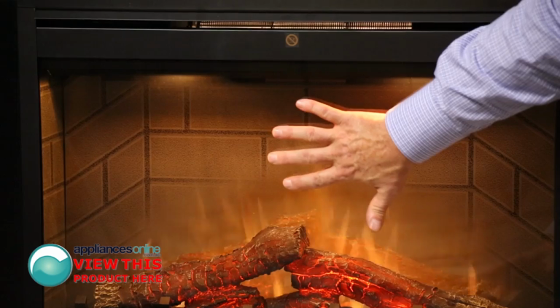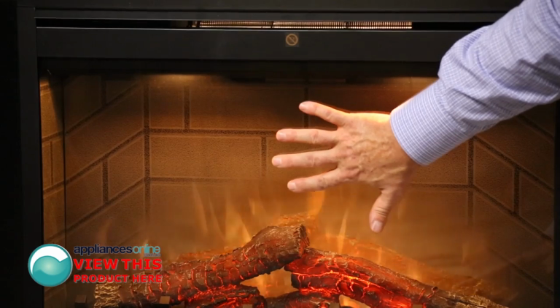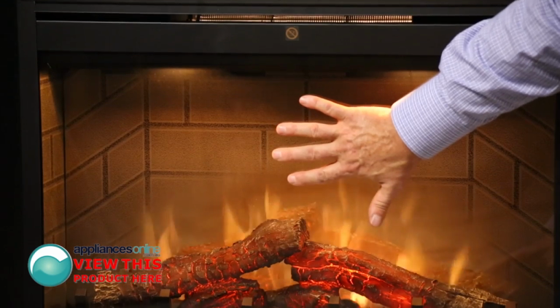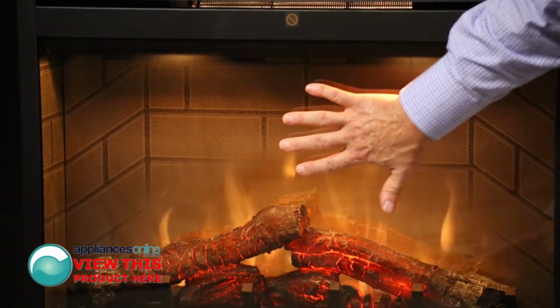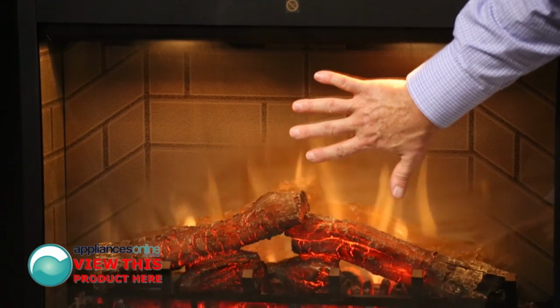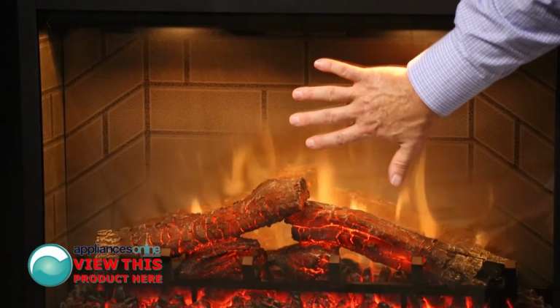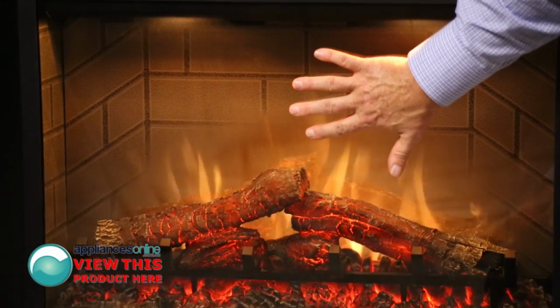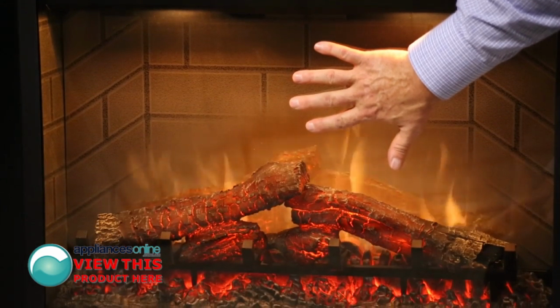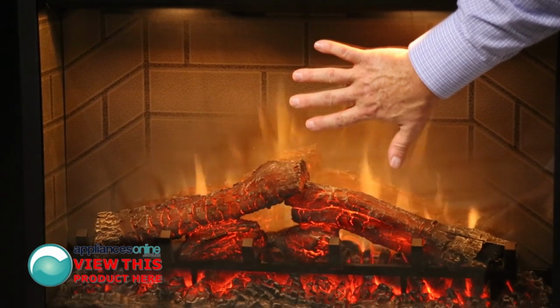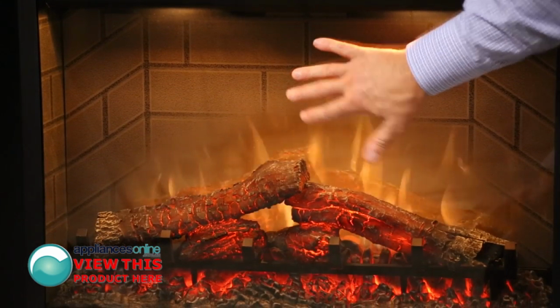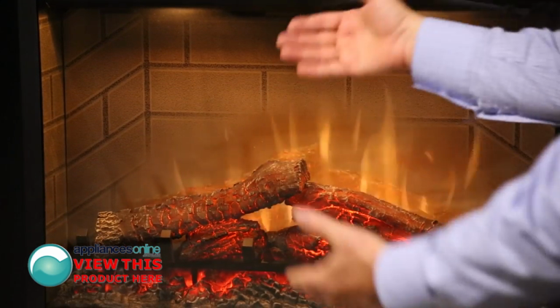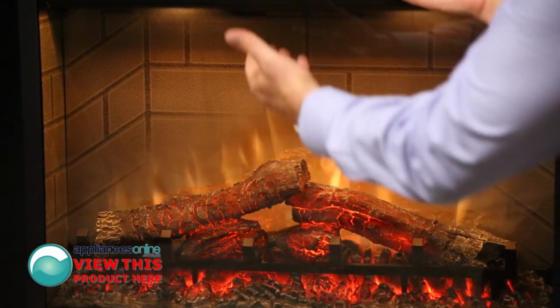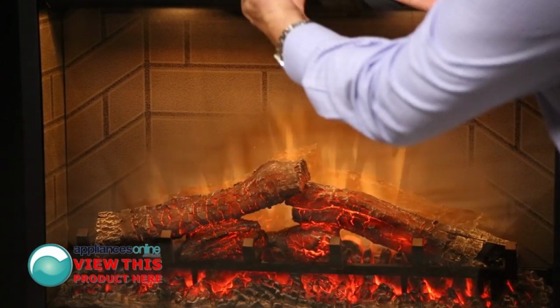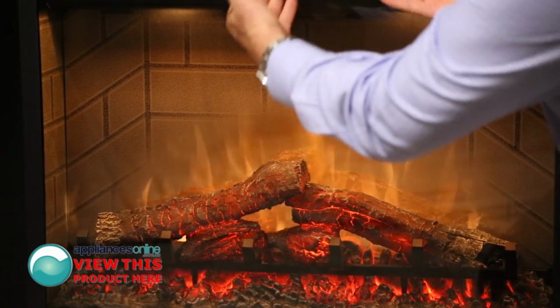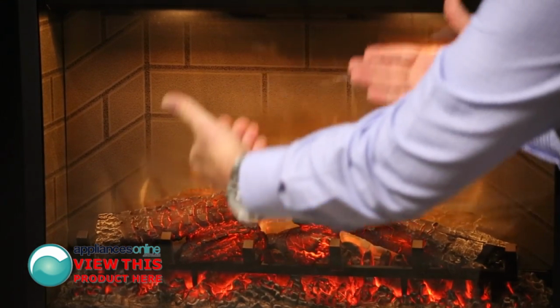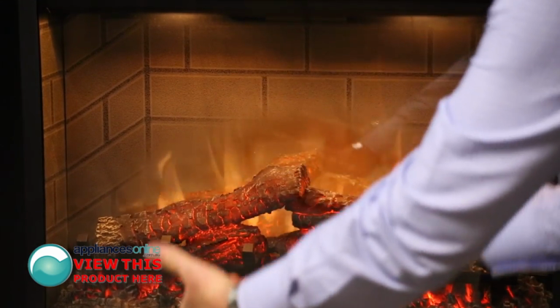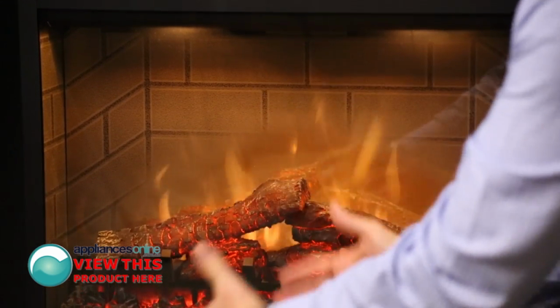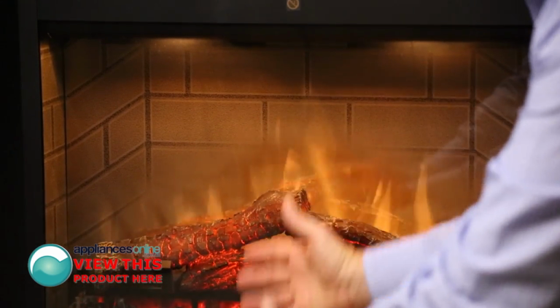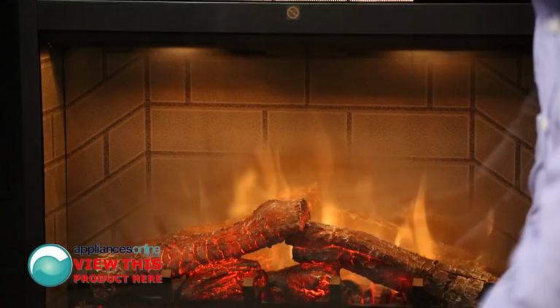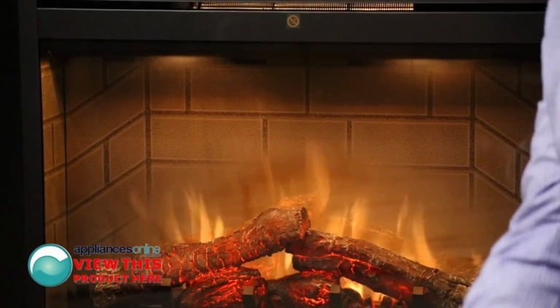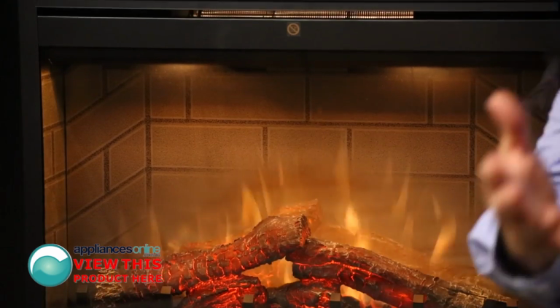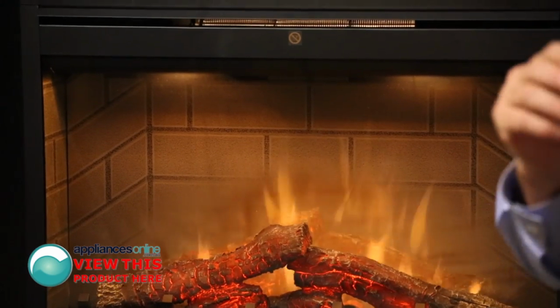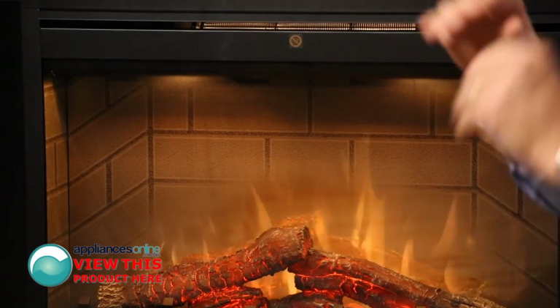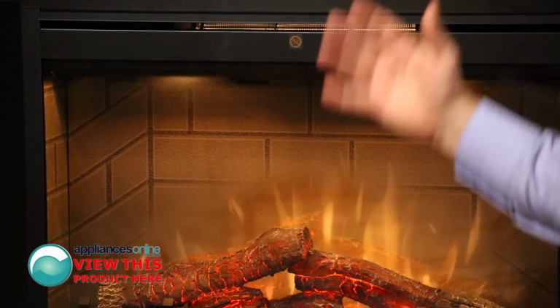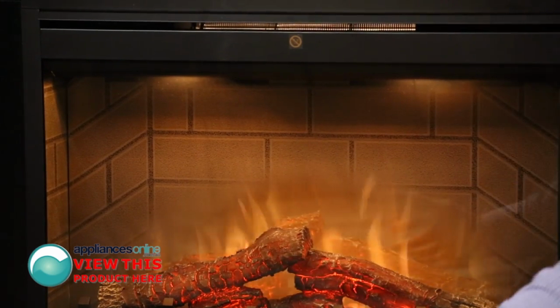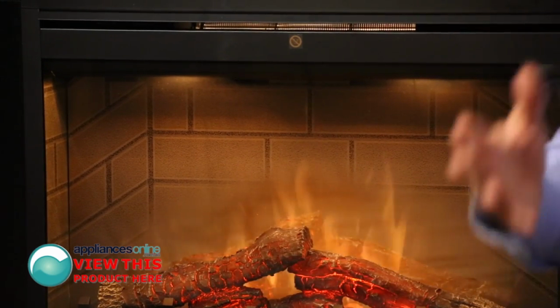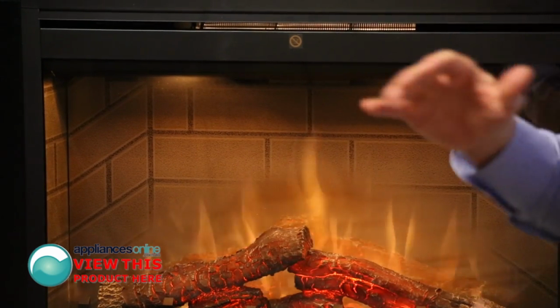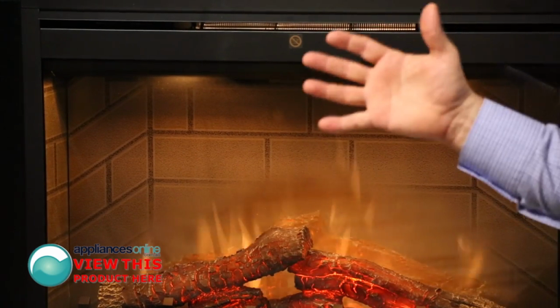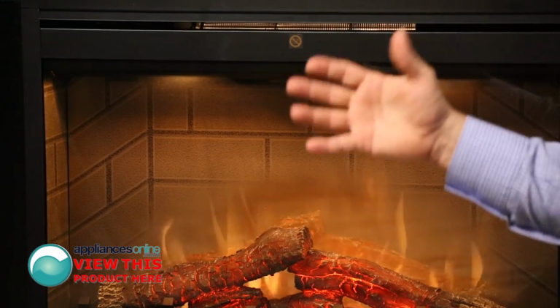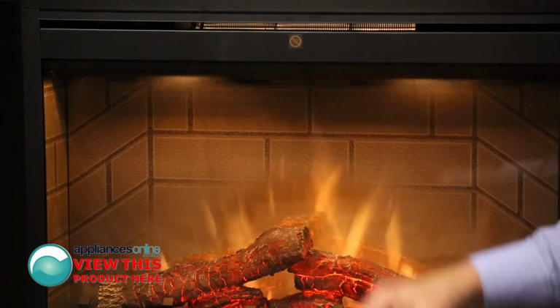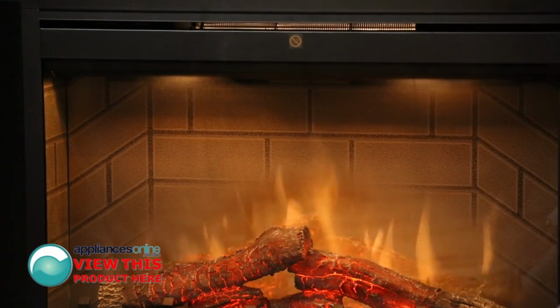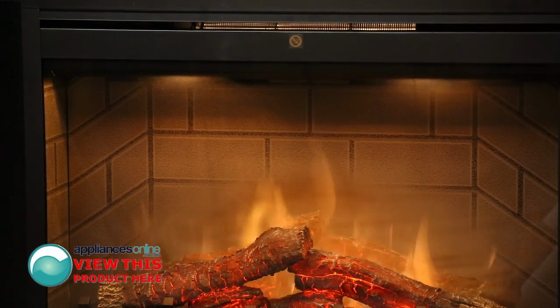The glass on the front is nice and cool to touch. The heat comes down from here and circulates around the room, heating up a large area.